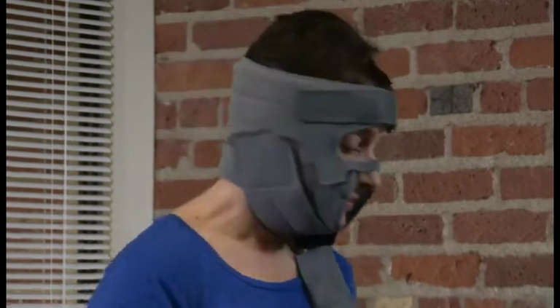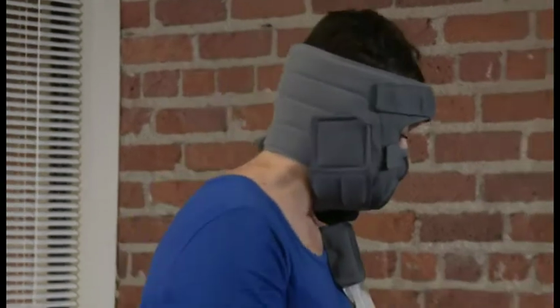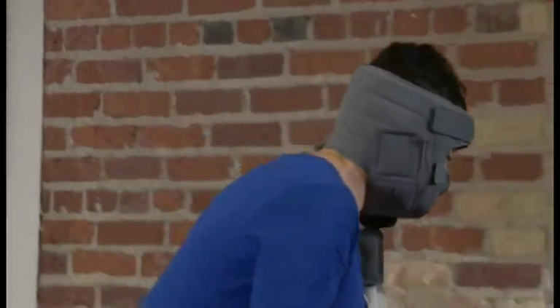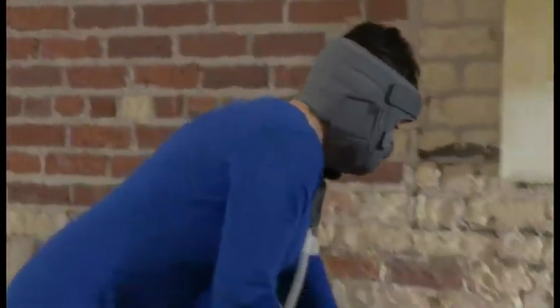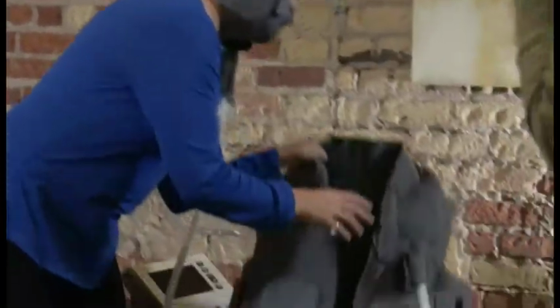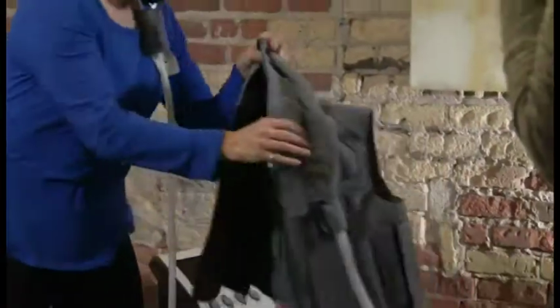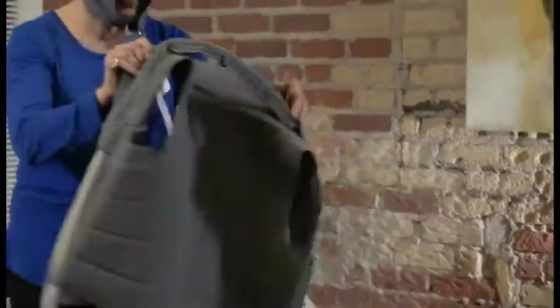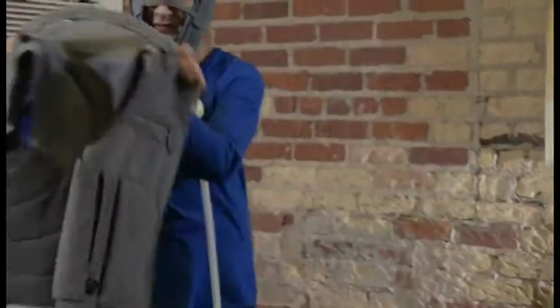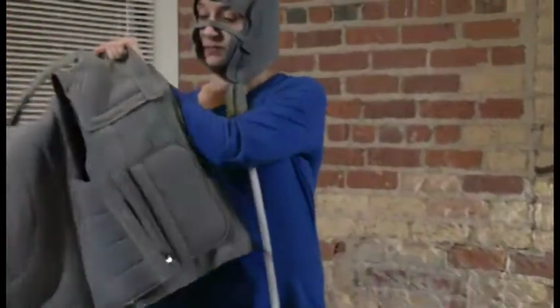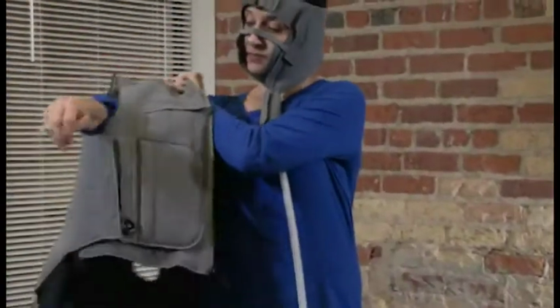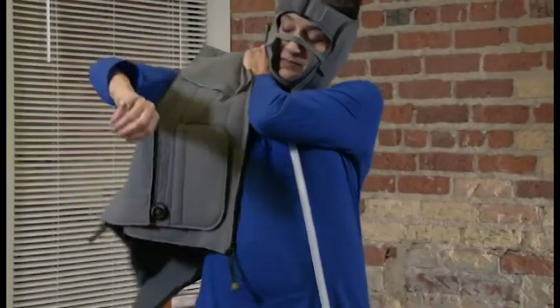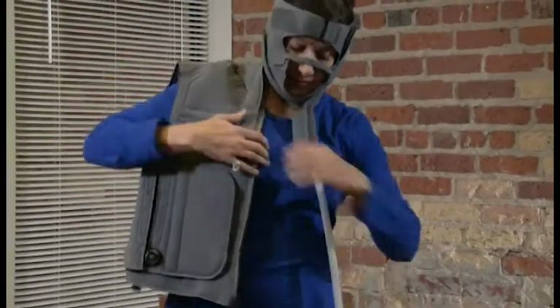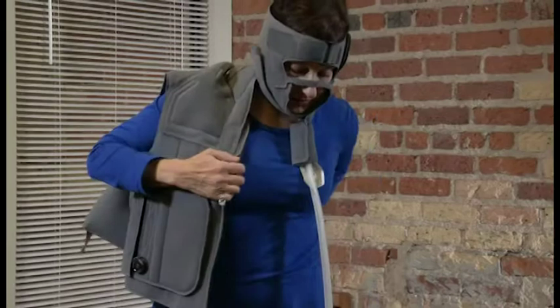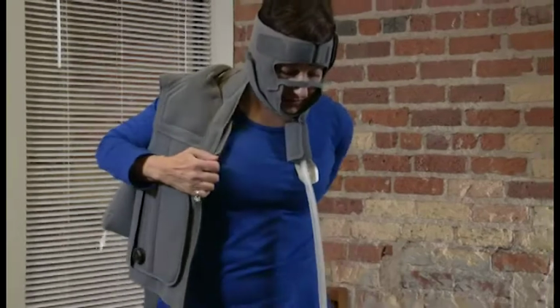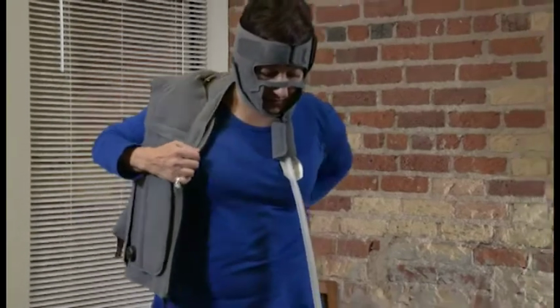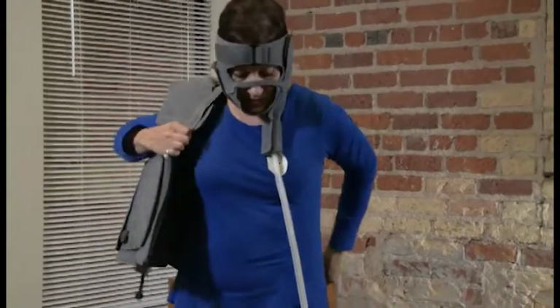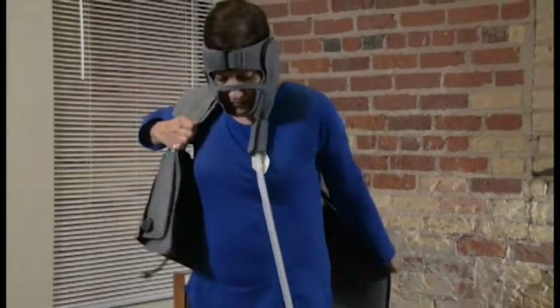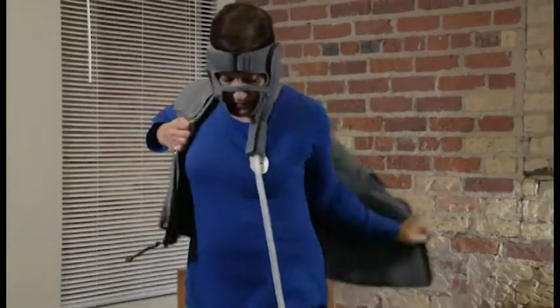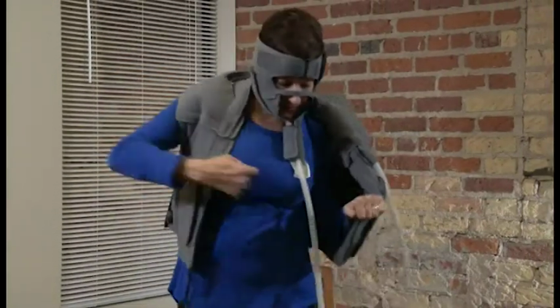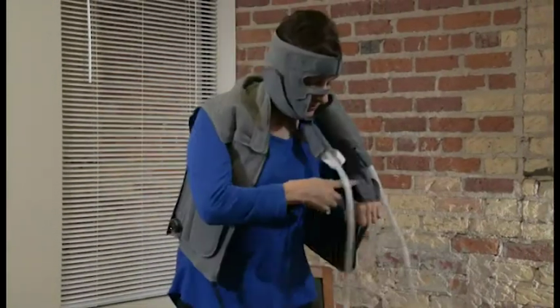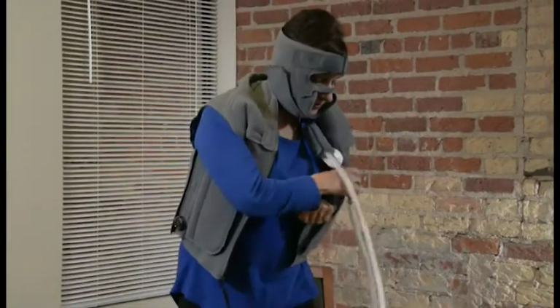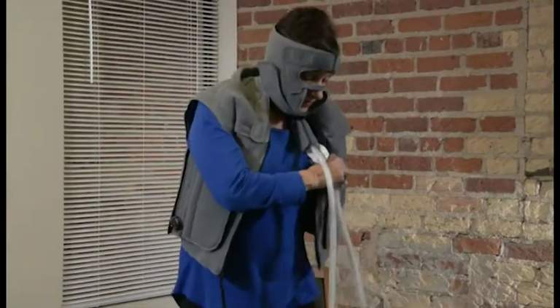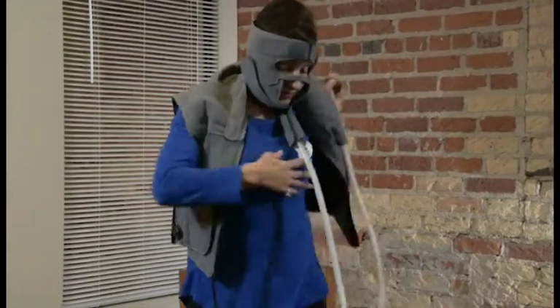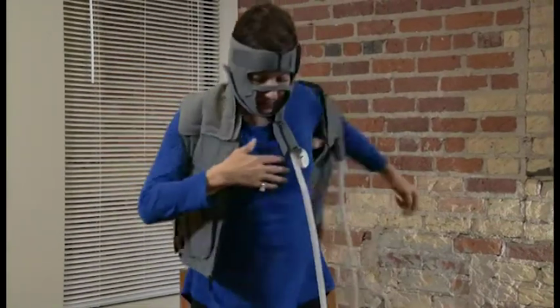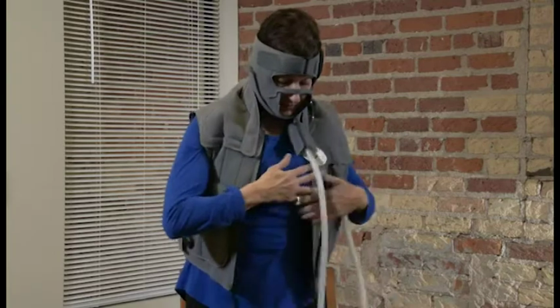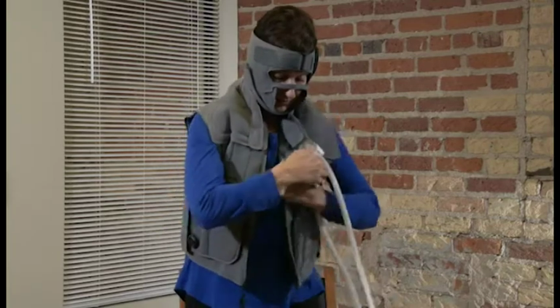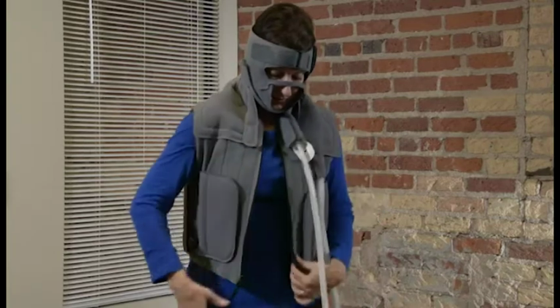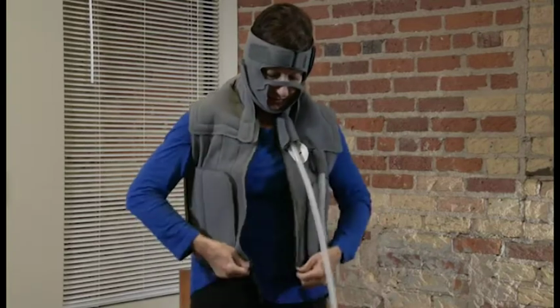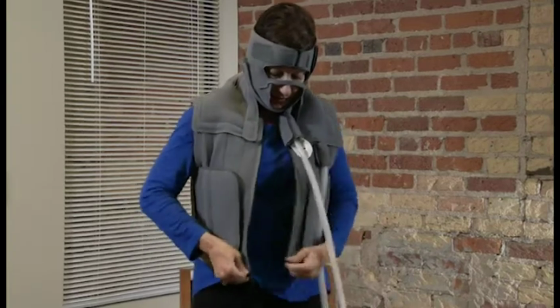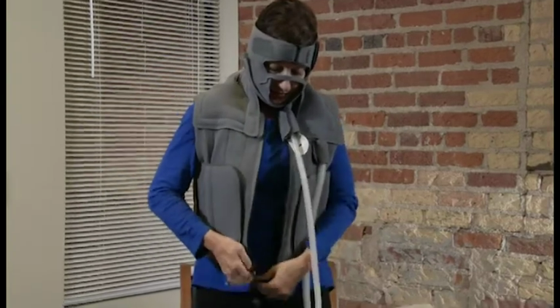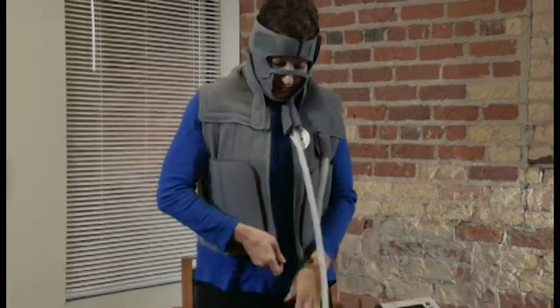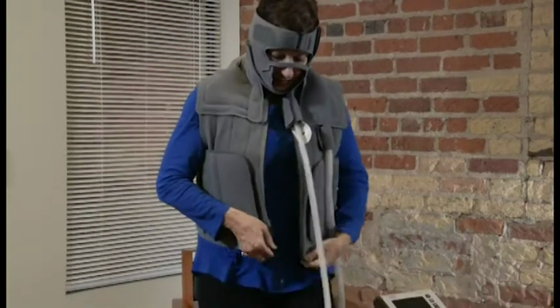To apply the vest garment, slide your arms through the armholes as you would a jacket. Align both sides of the front zipper and zip the garment up completely.